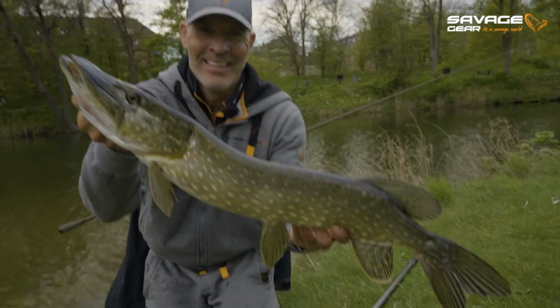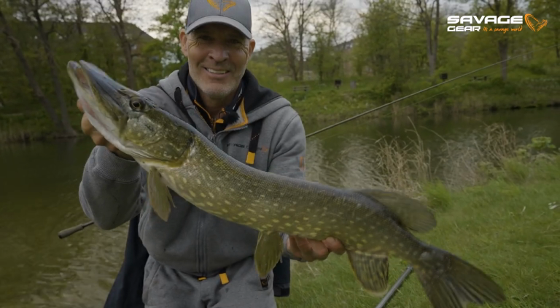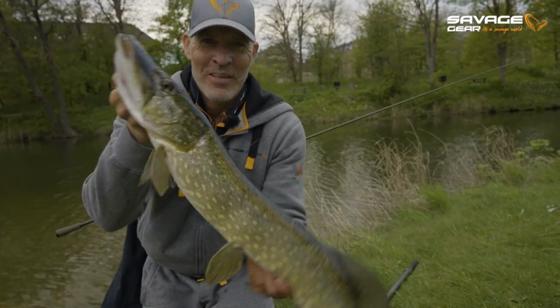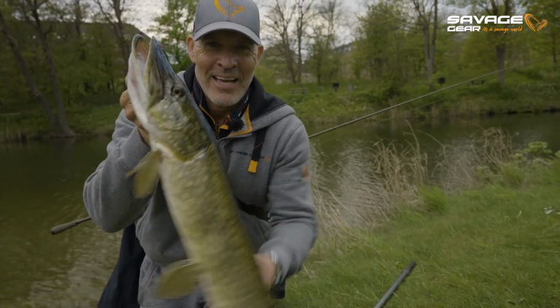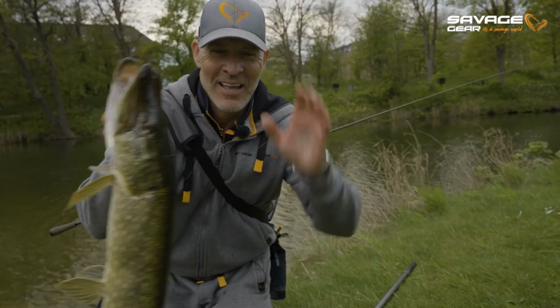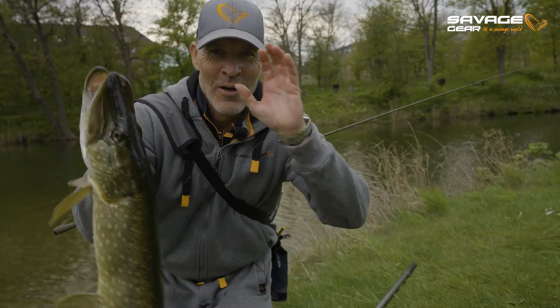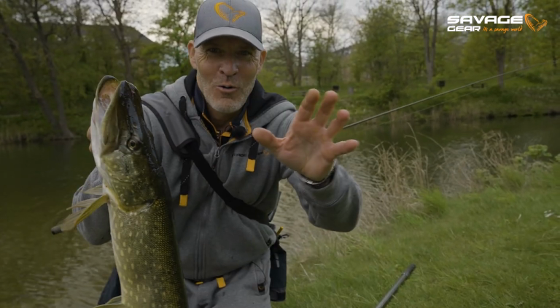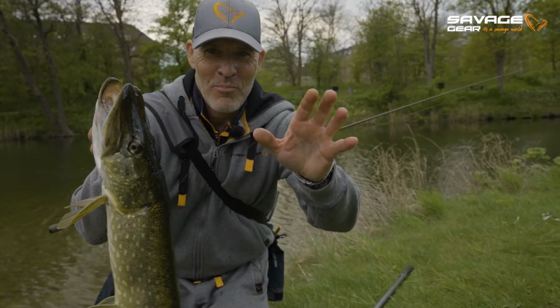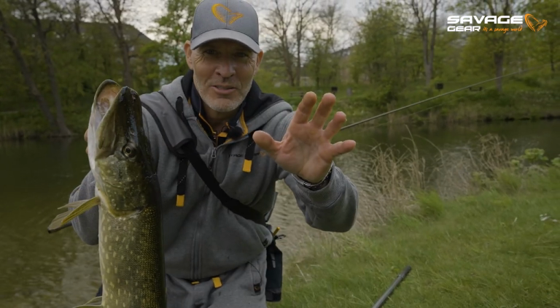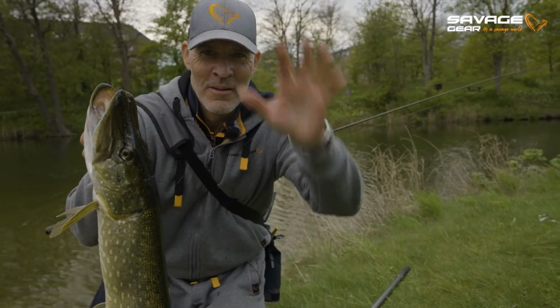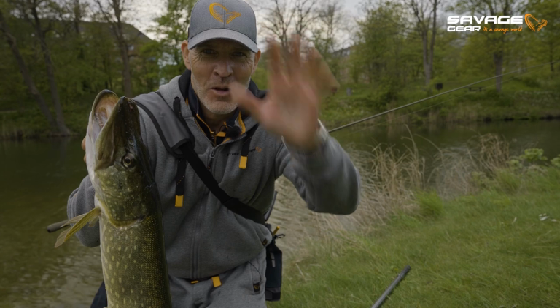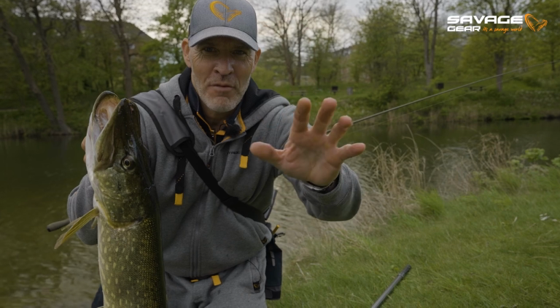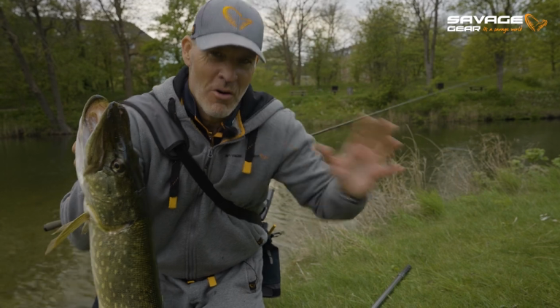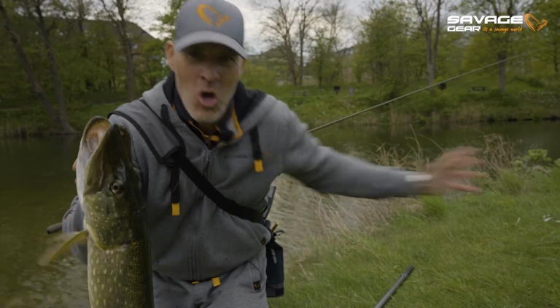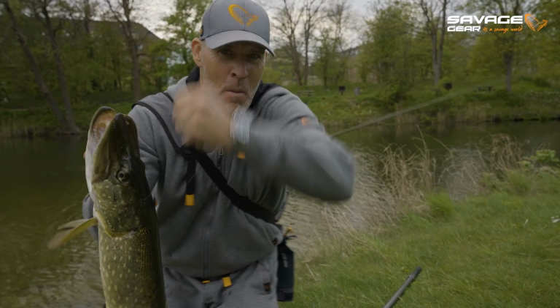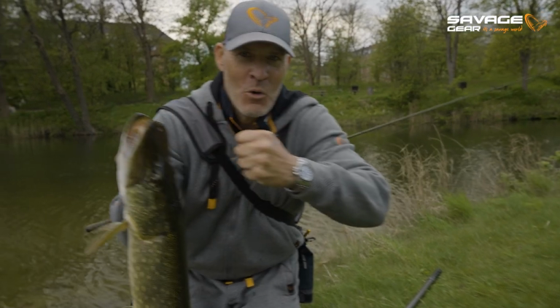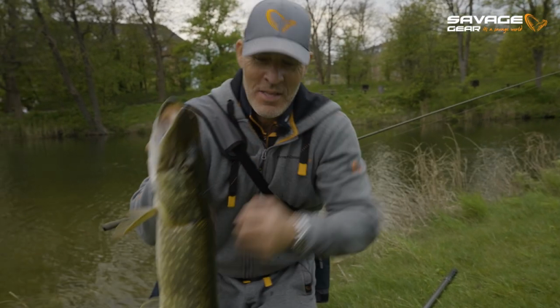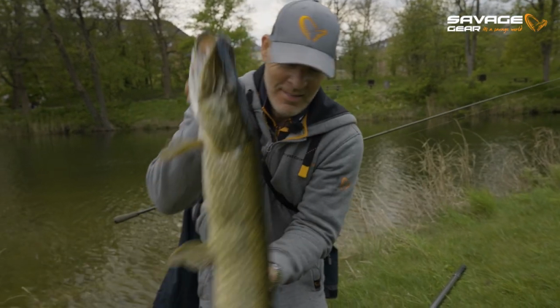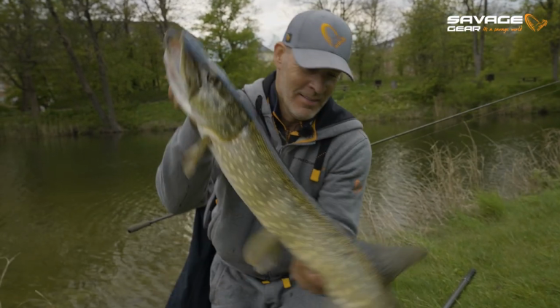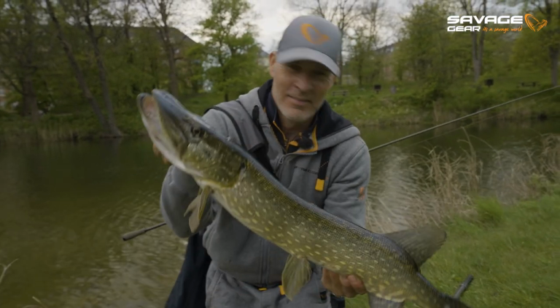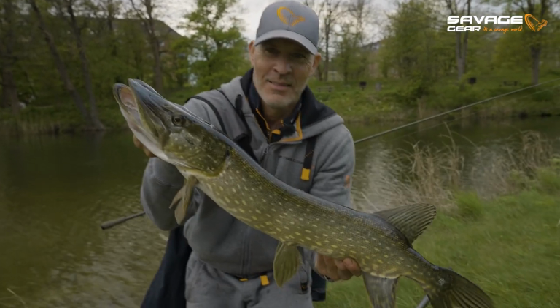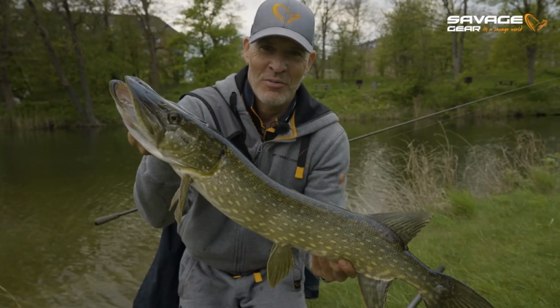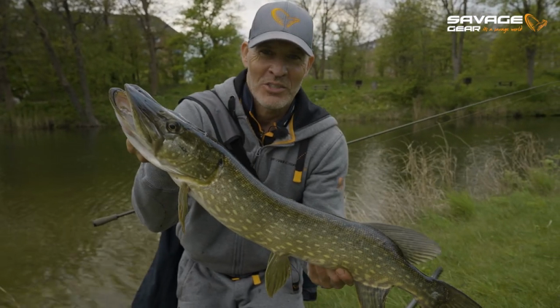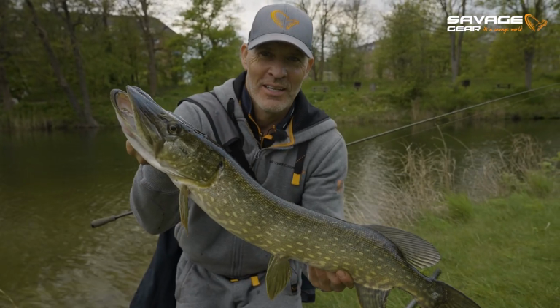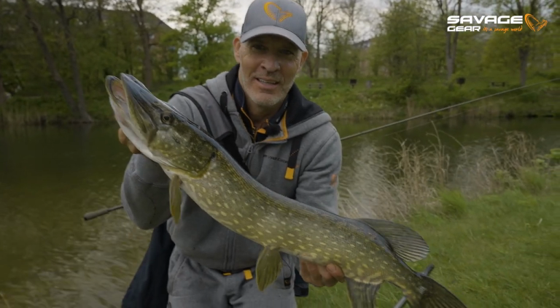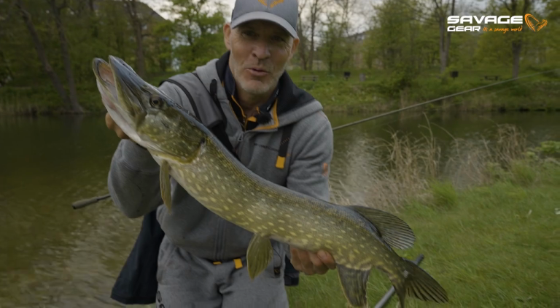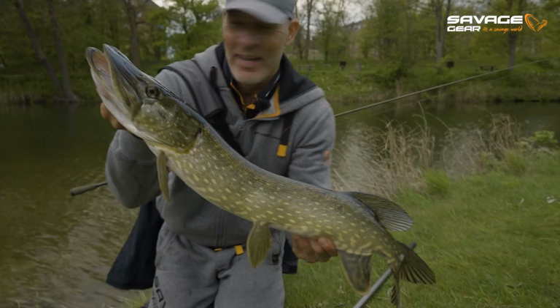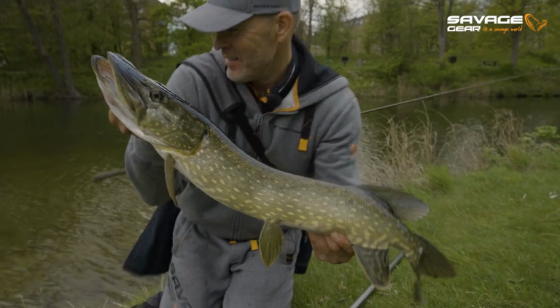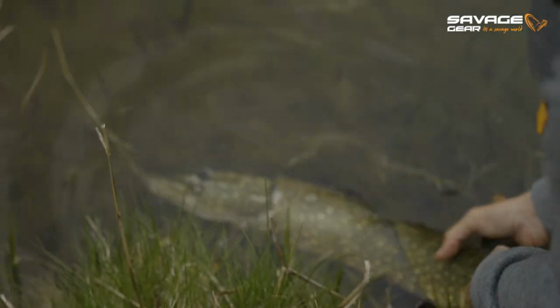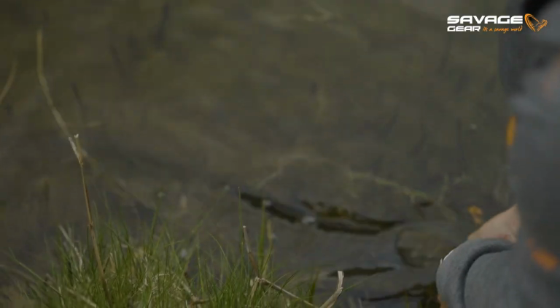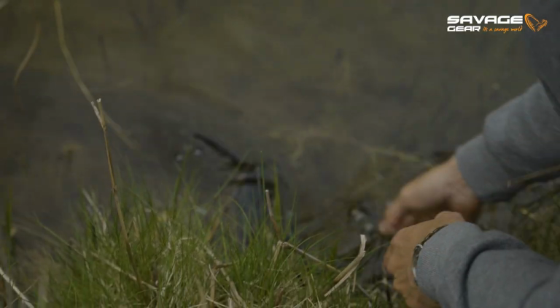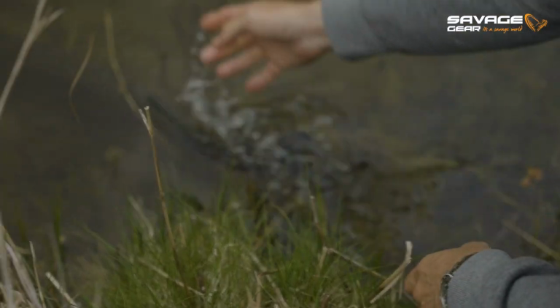You saw that cast? Over that branch, on the fall — boom. Perfect fish. Let's put her back. She can put some girth on.